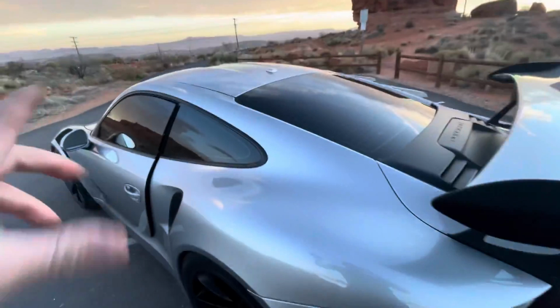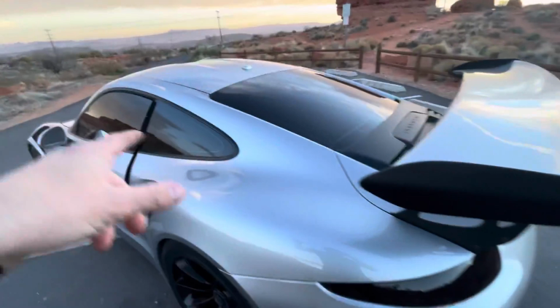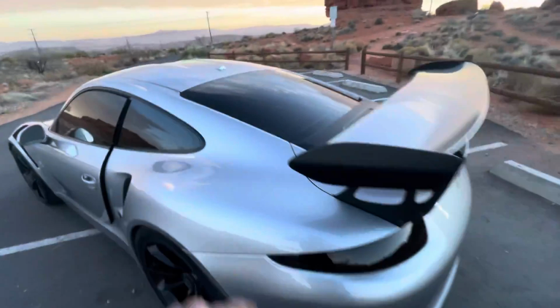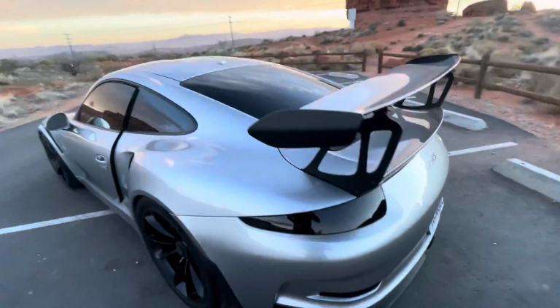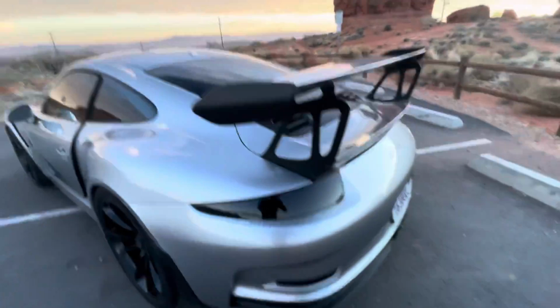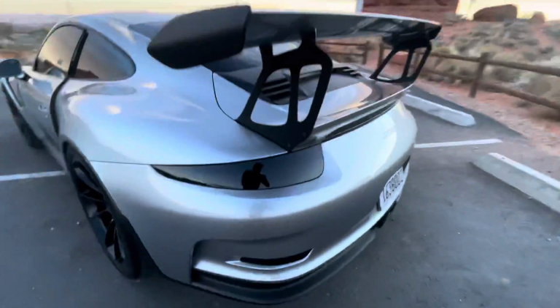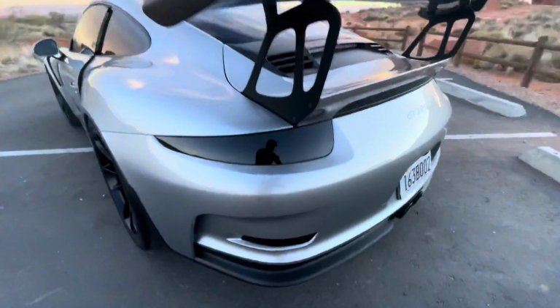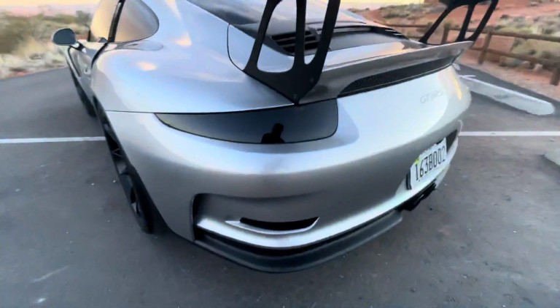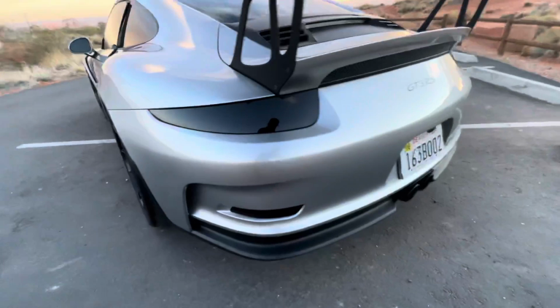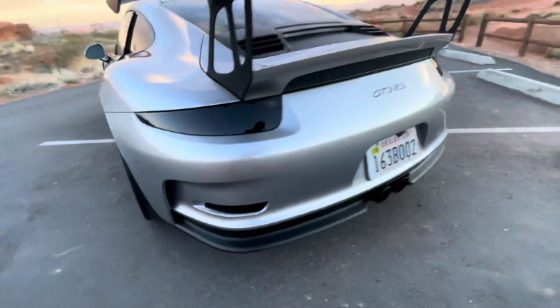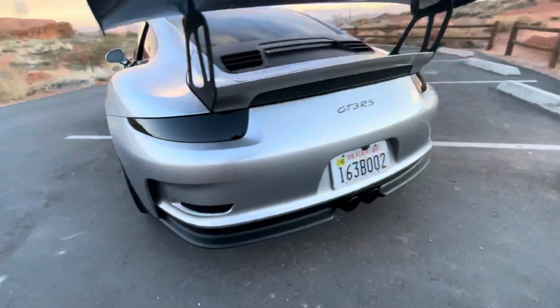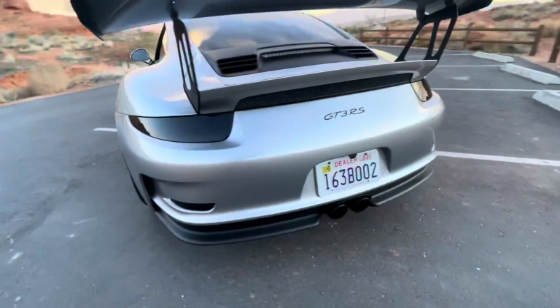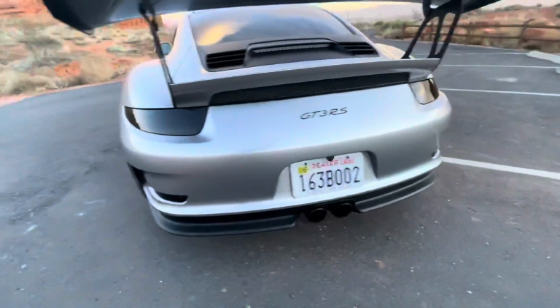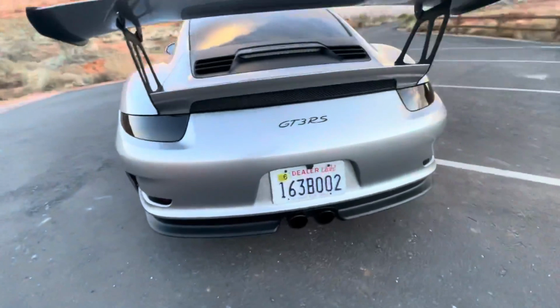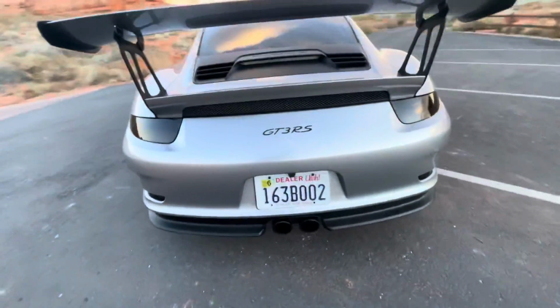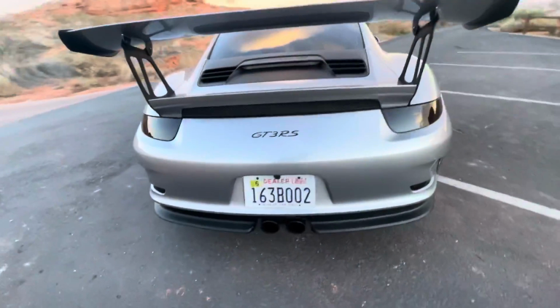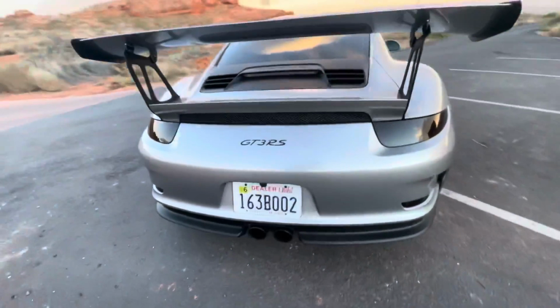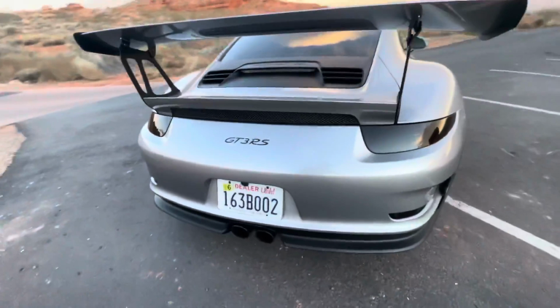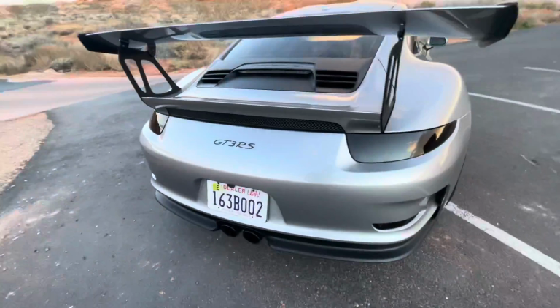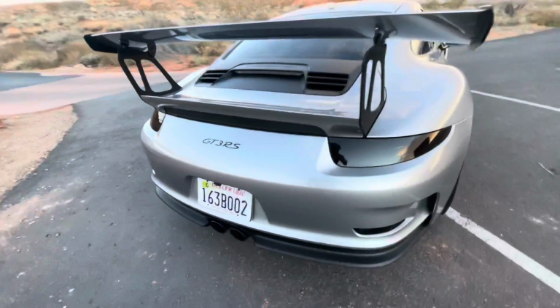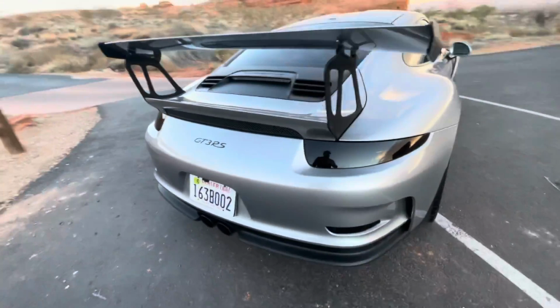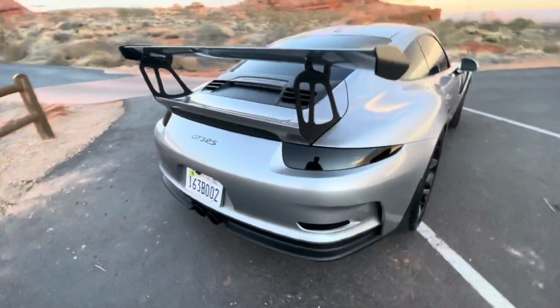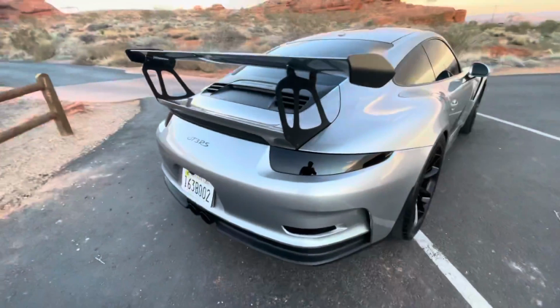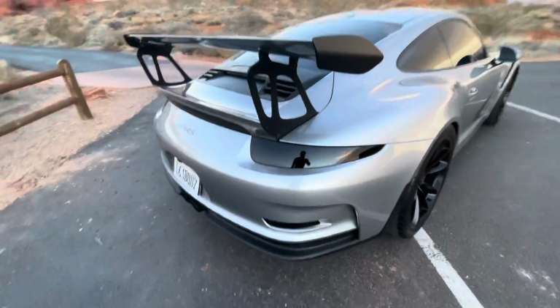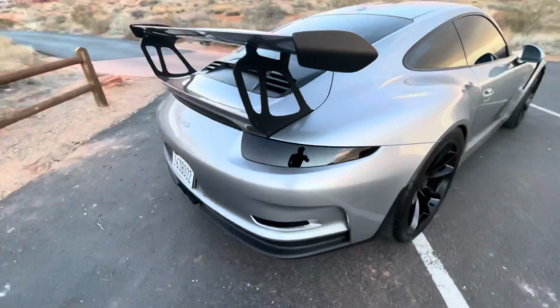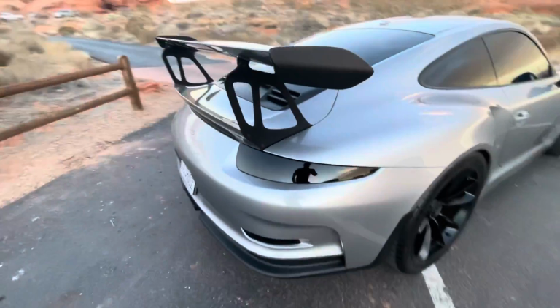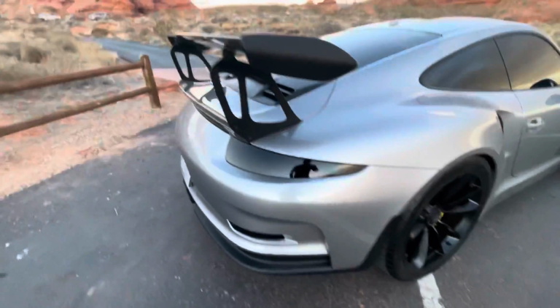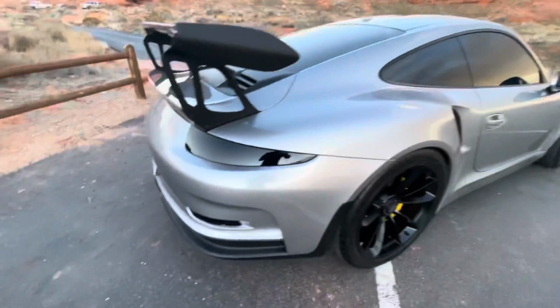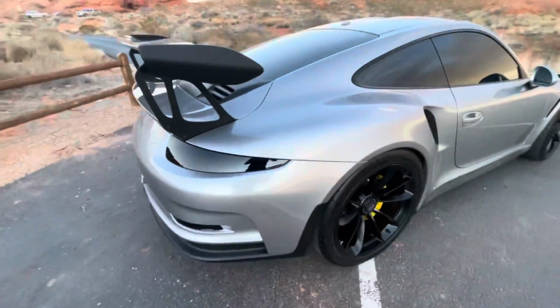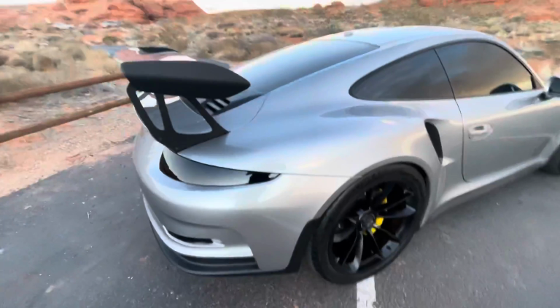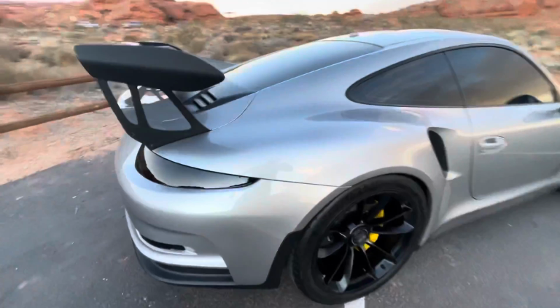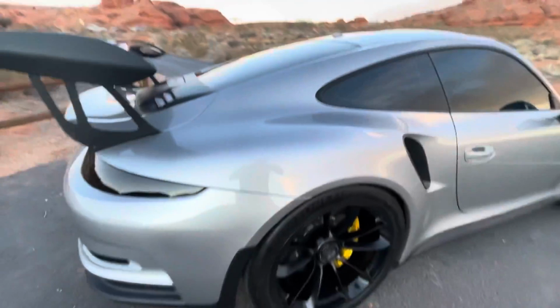Windows are tinted. Let us know if you want a different tint on there — we can go lighter, ceramic, whatever you need.